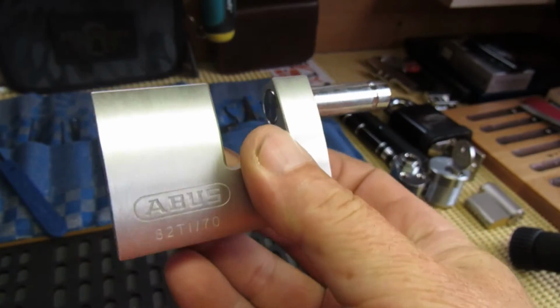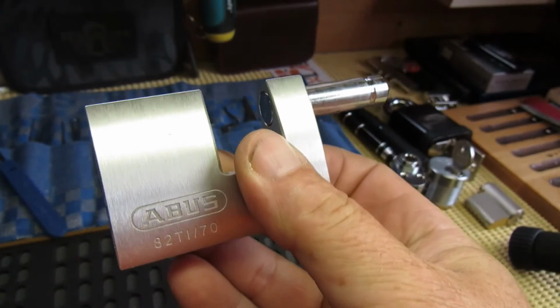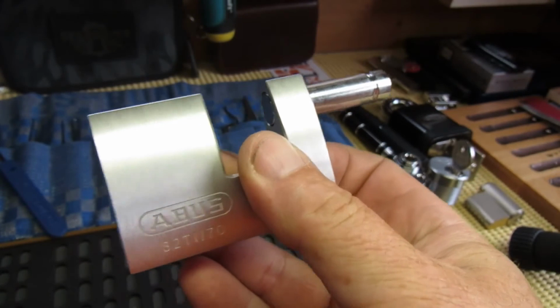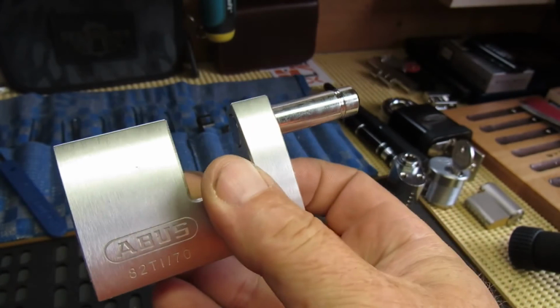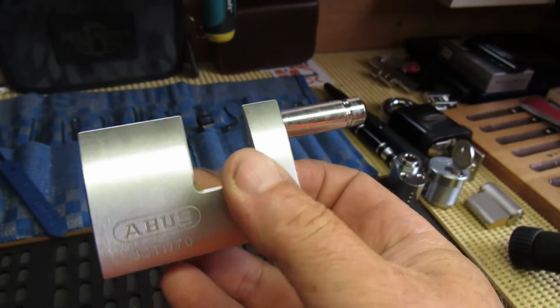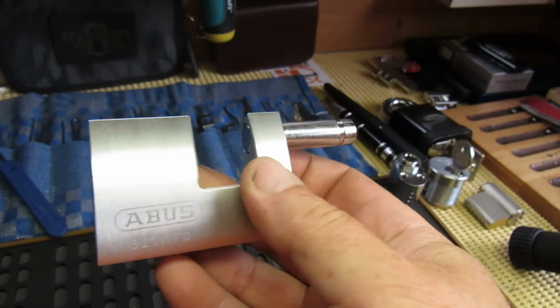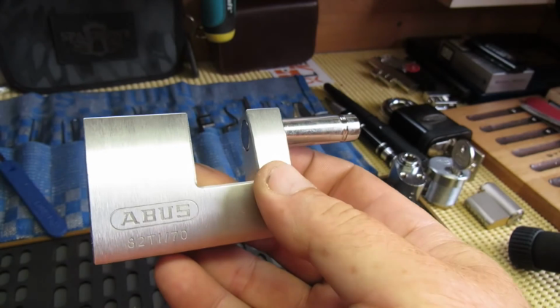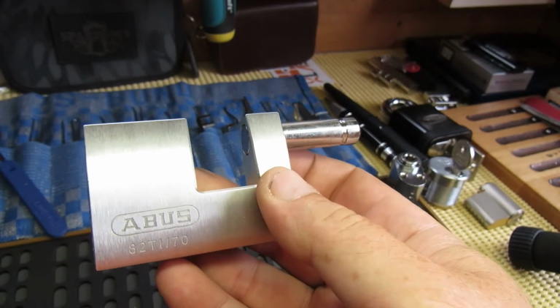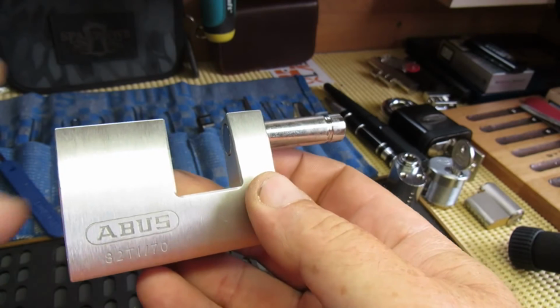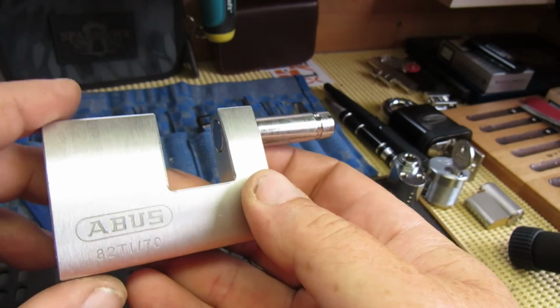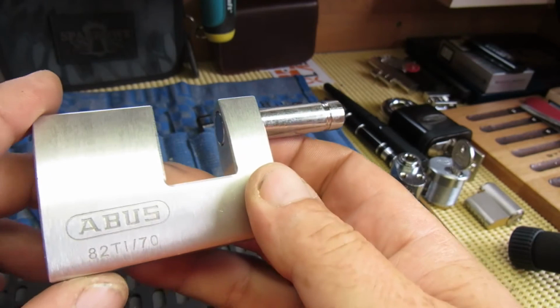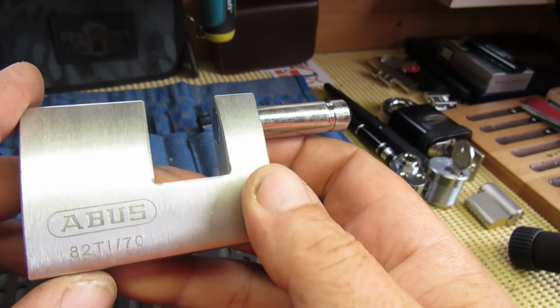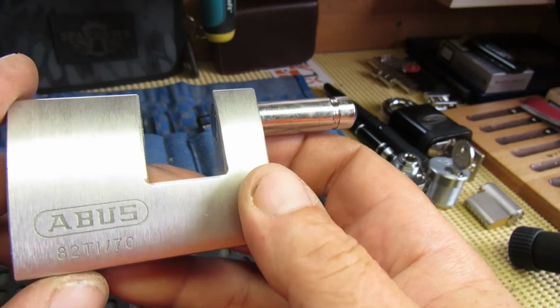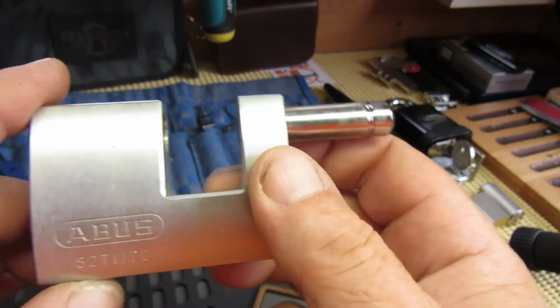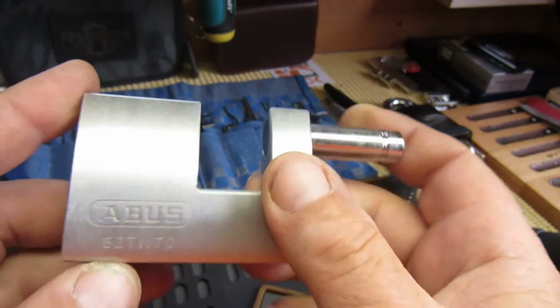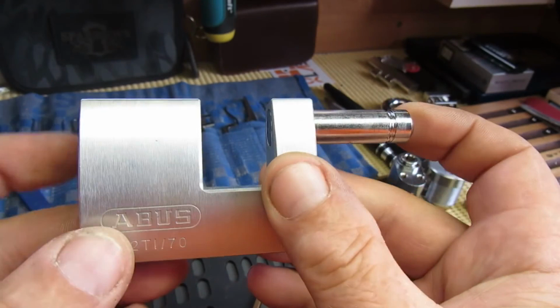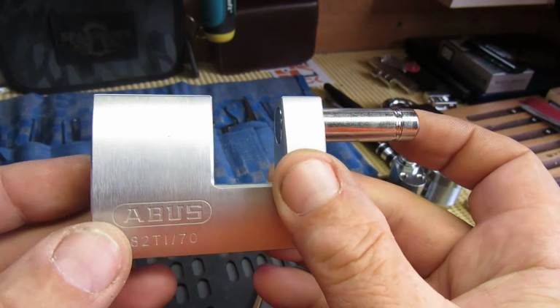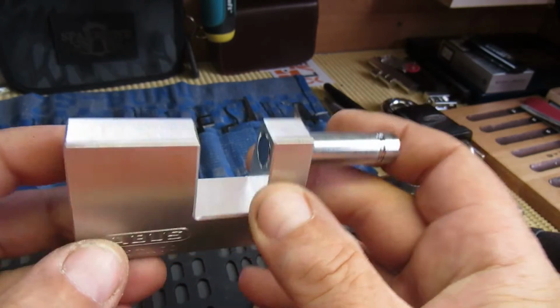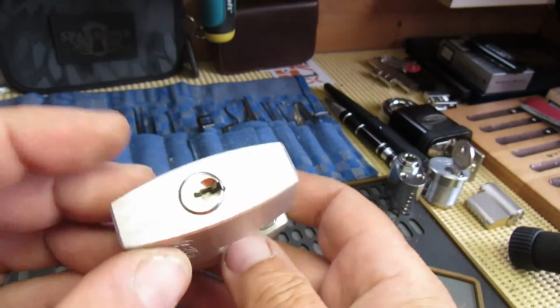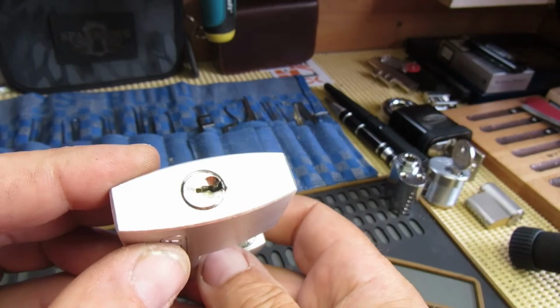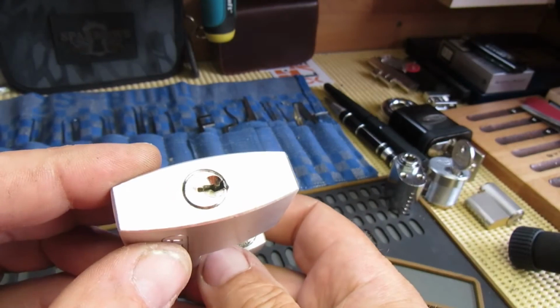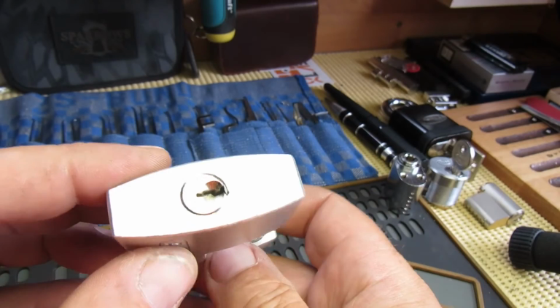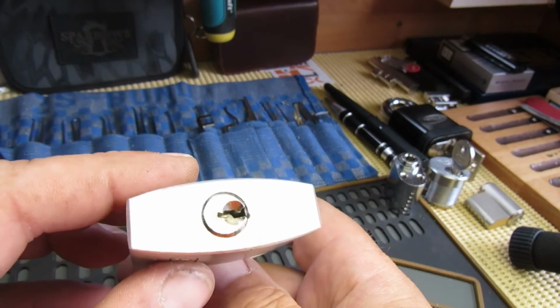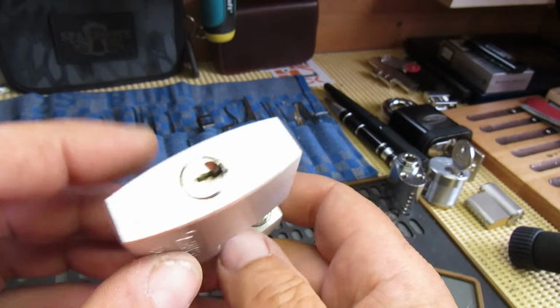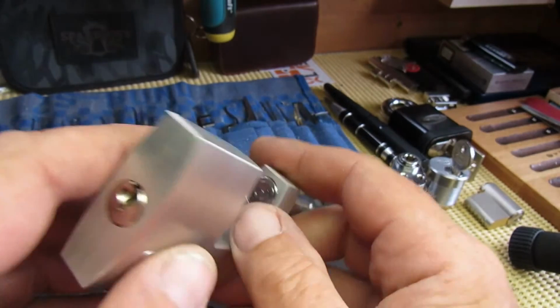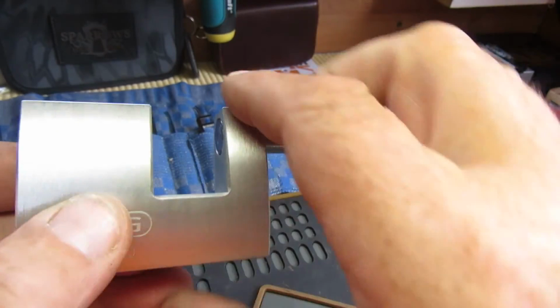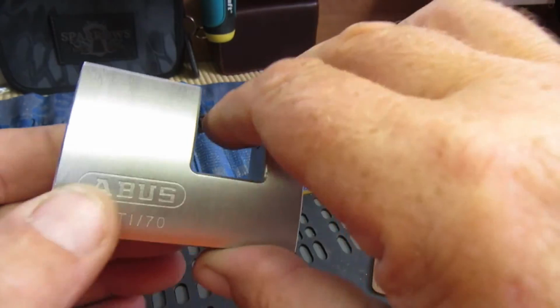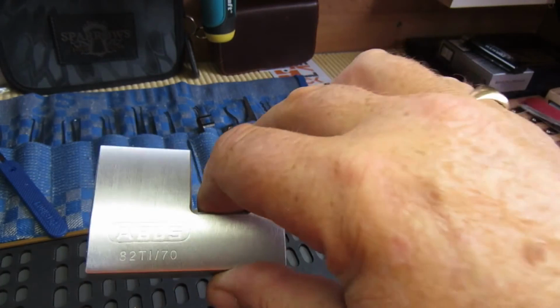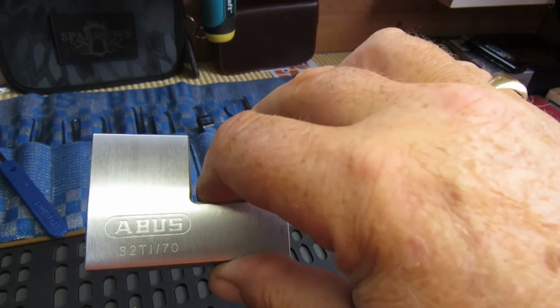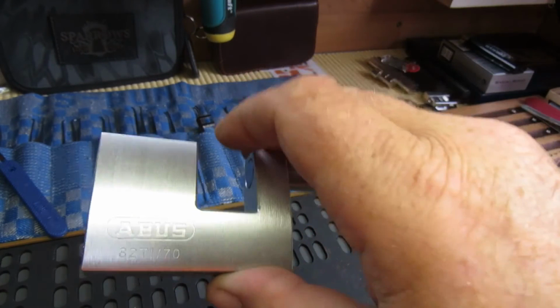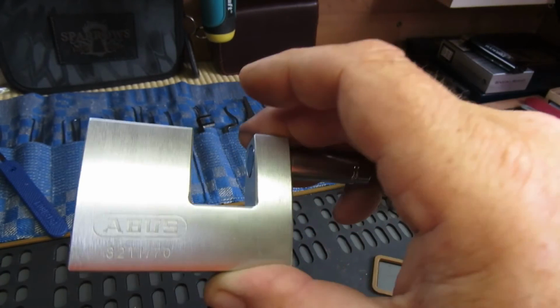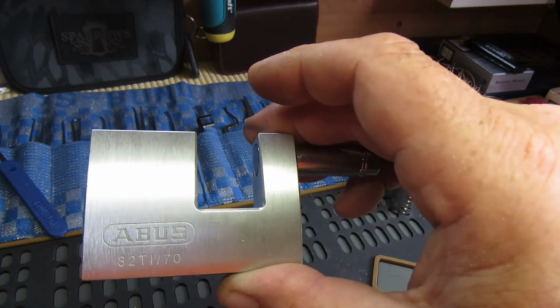There's the titanium 82Ti70 — picked! Anyway, thanks for watching, see you again soon. Bye!